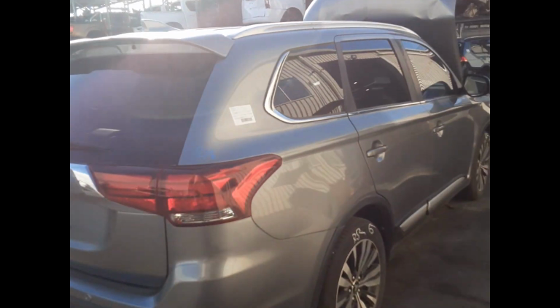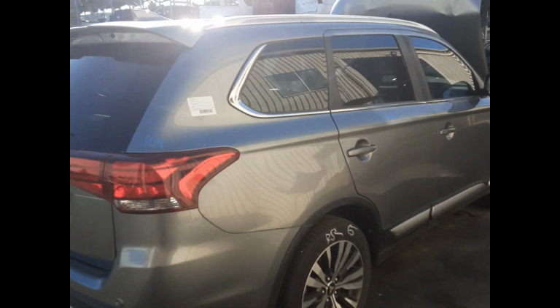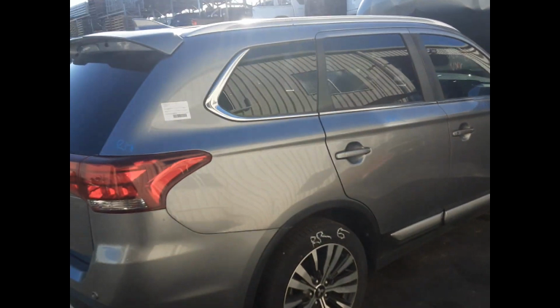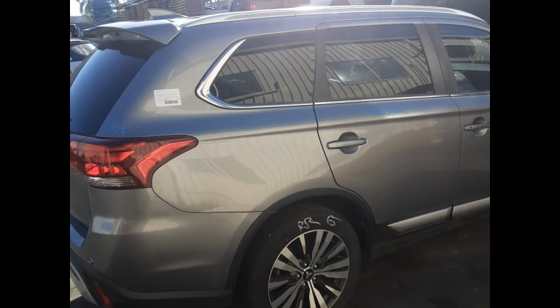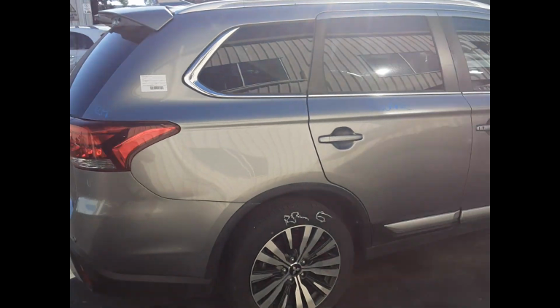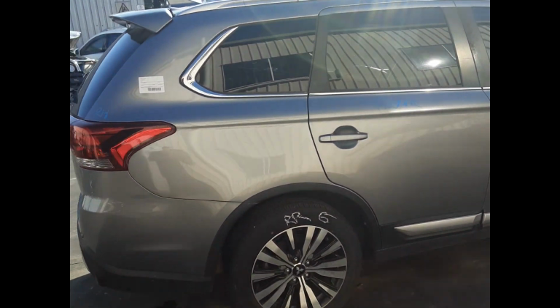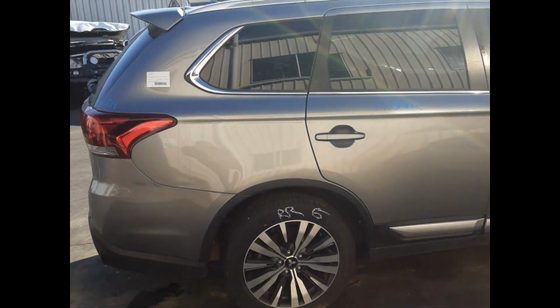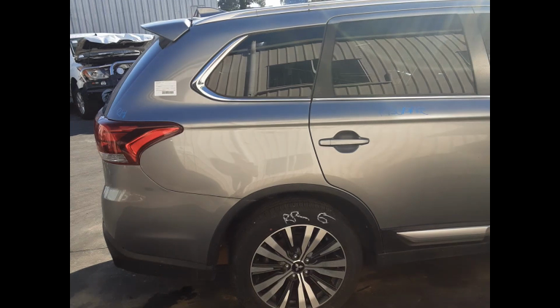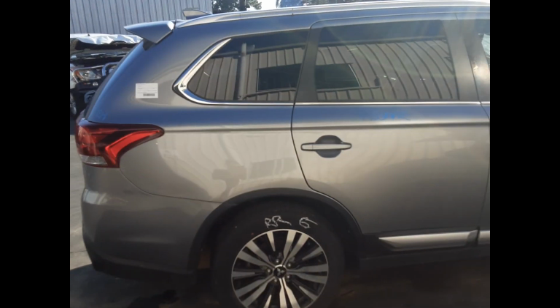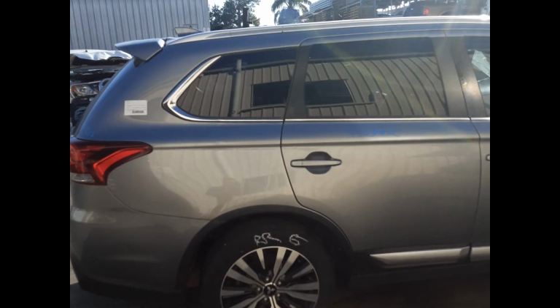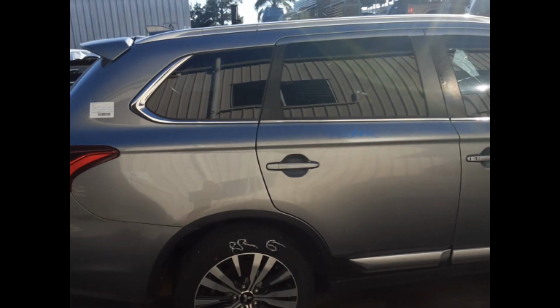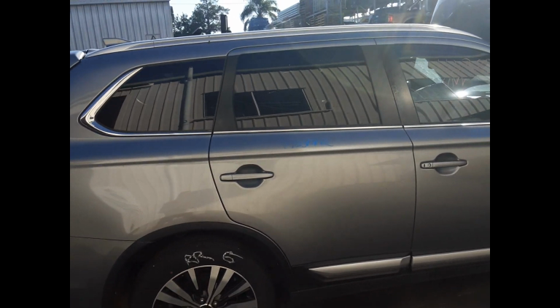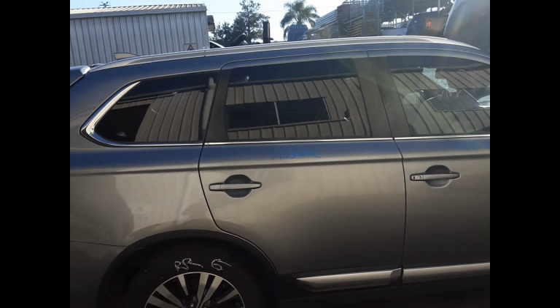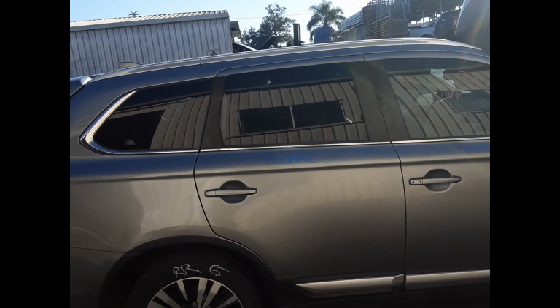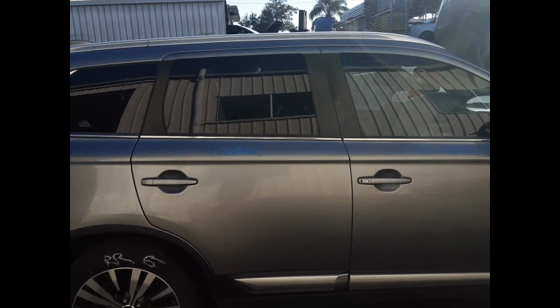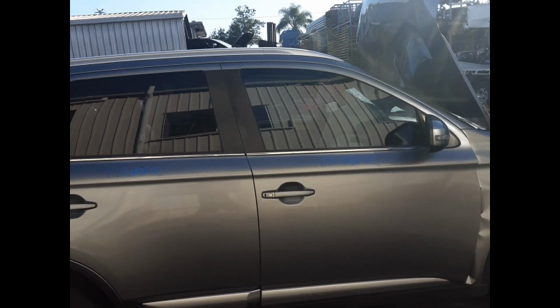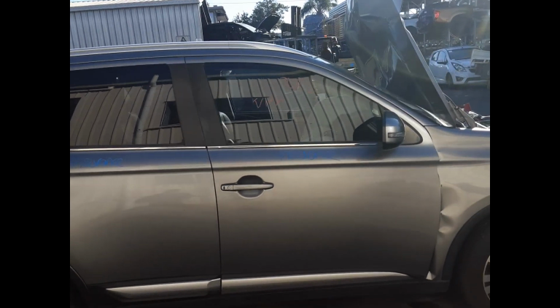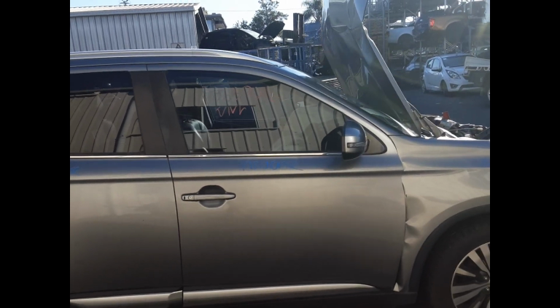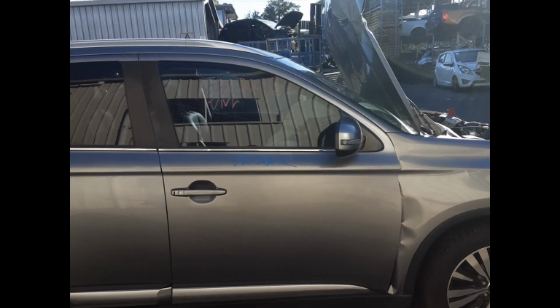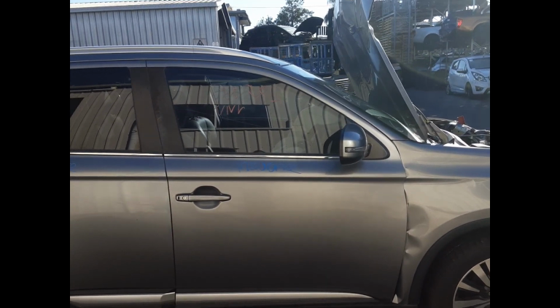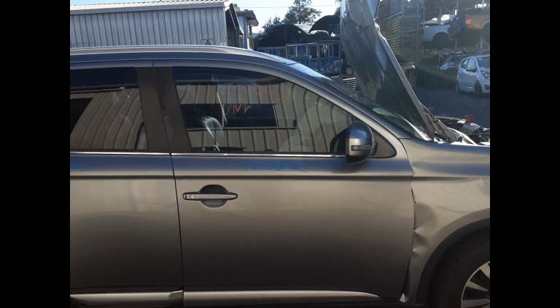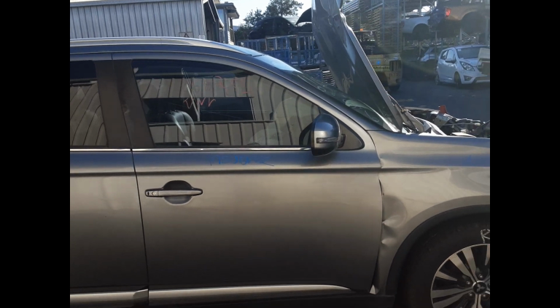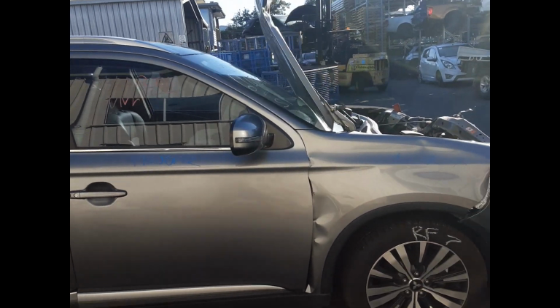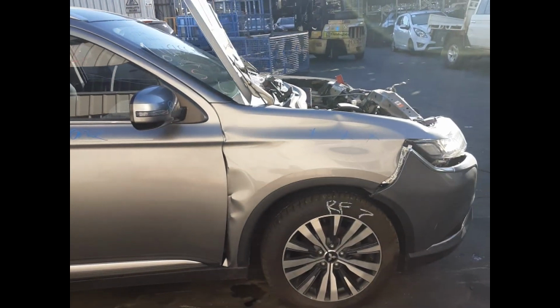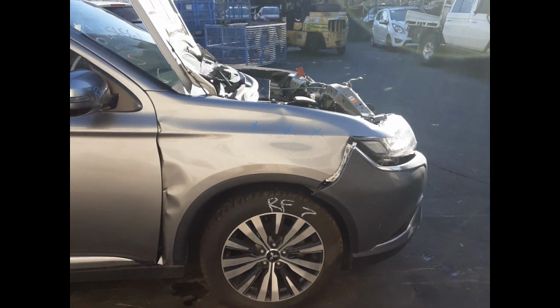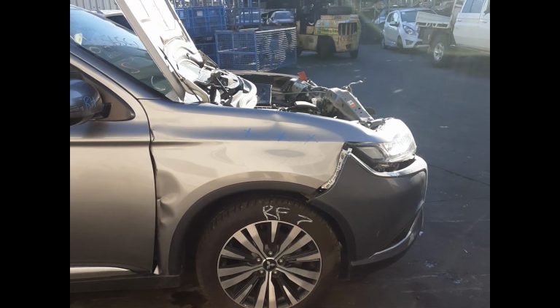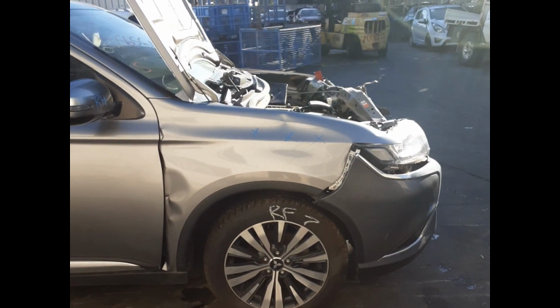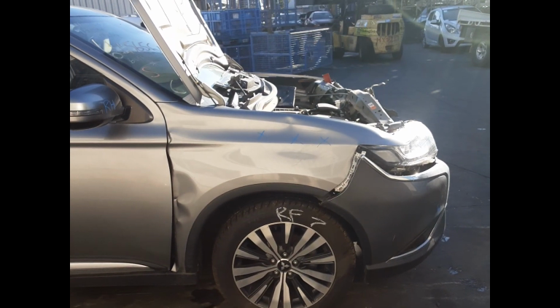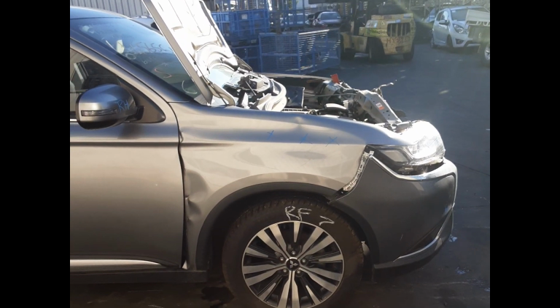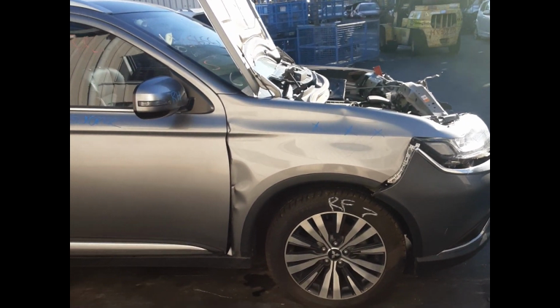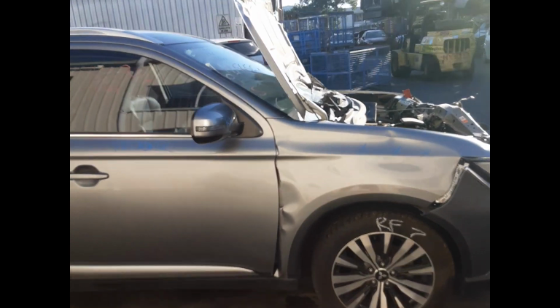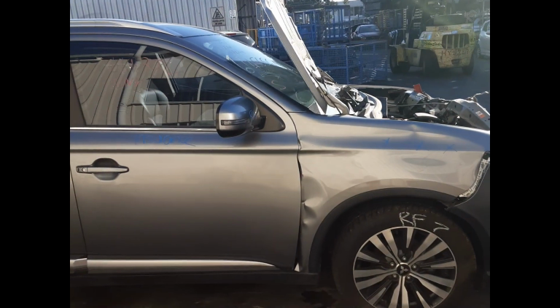Right rear tailgate, right rear 18 inch alloy, good tyre, right rear door no dent. Right front door no dent, right front 18 inch alloy, good tyre, right front door mirror.